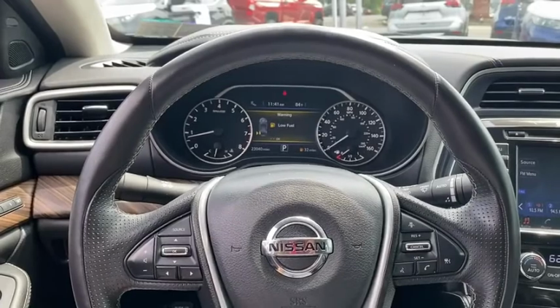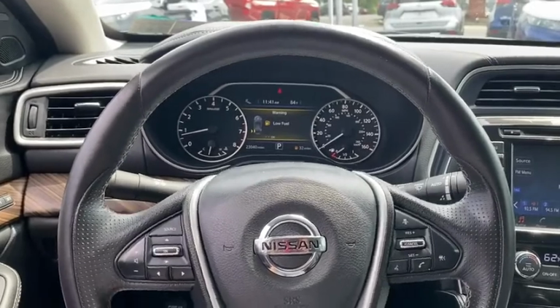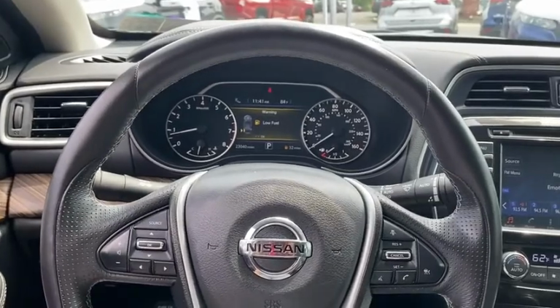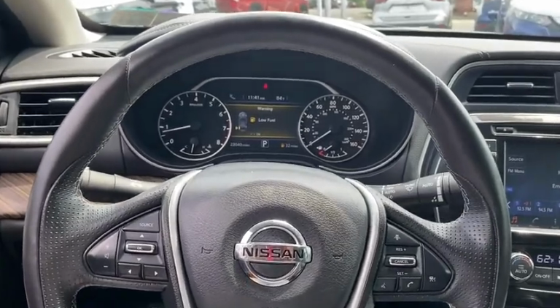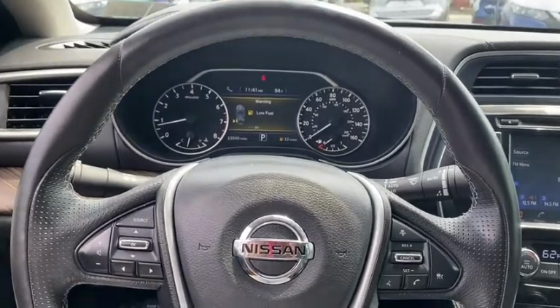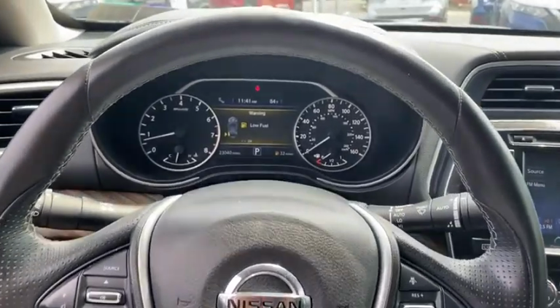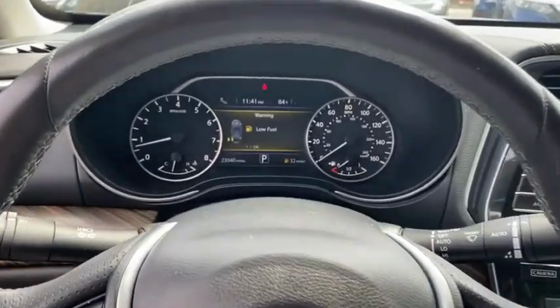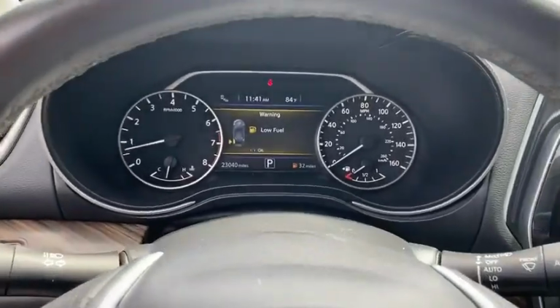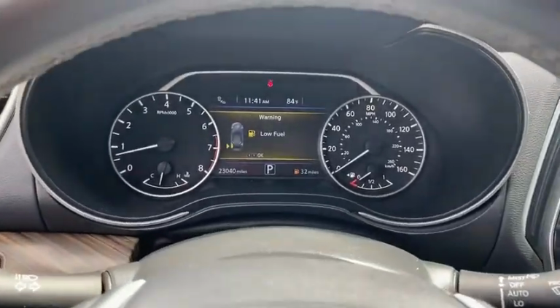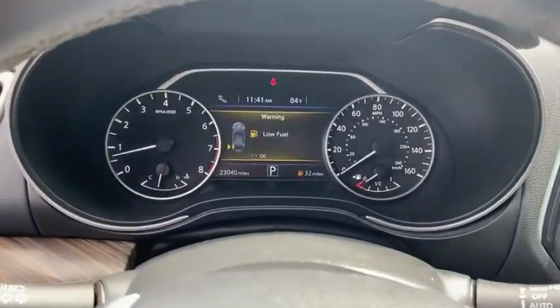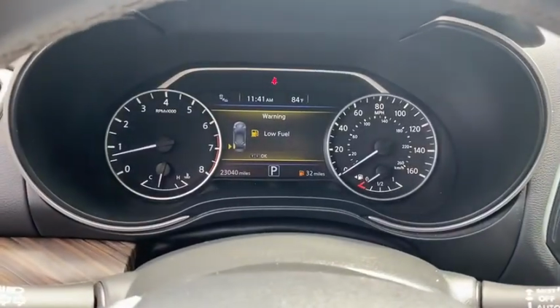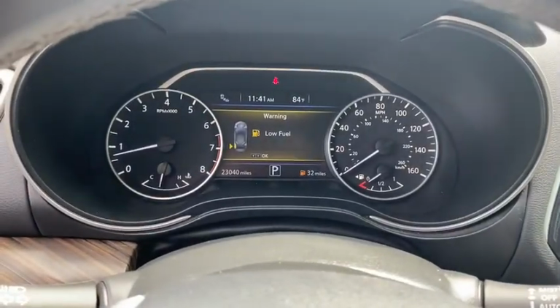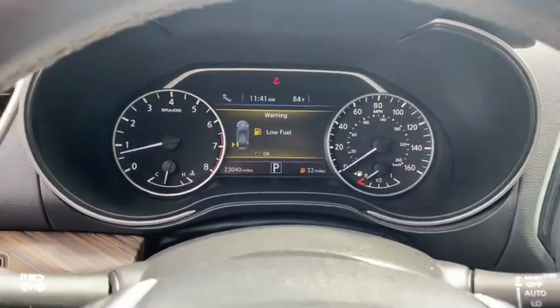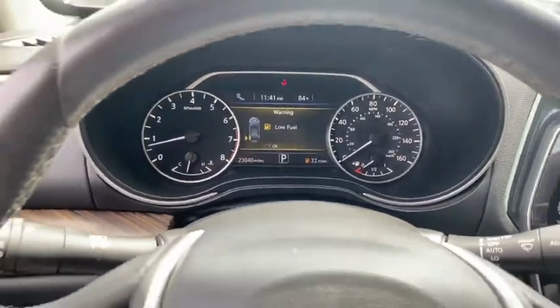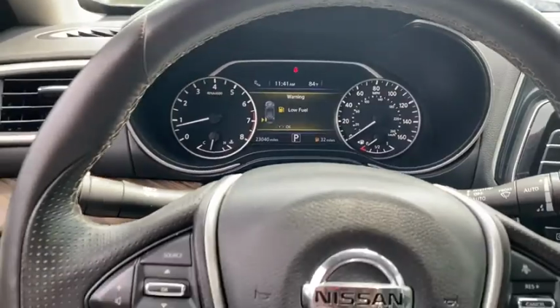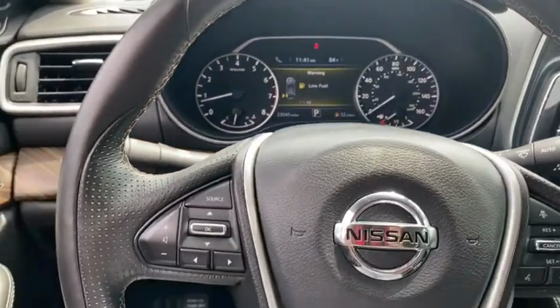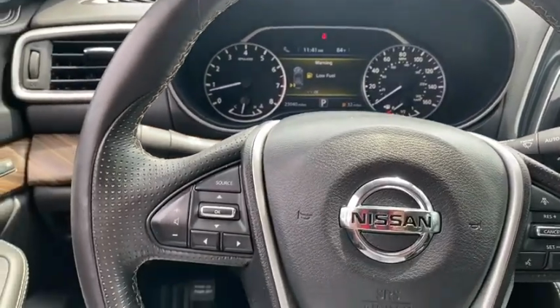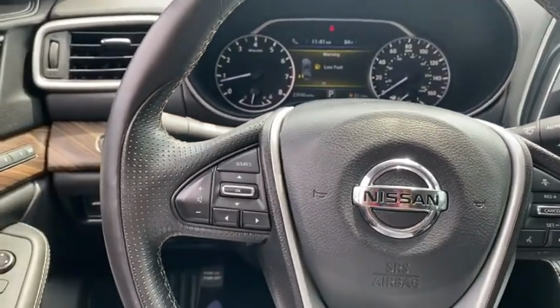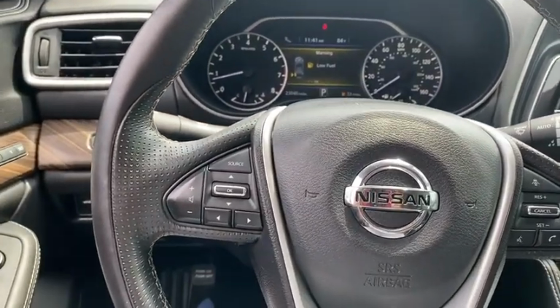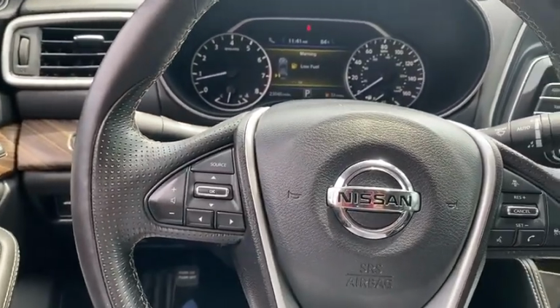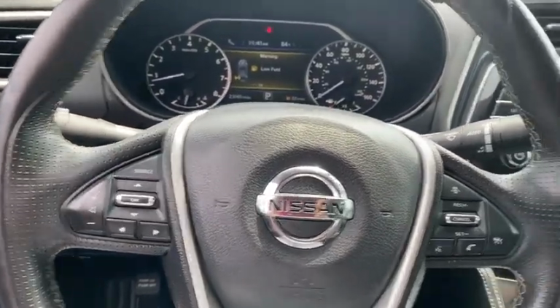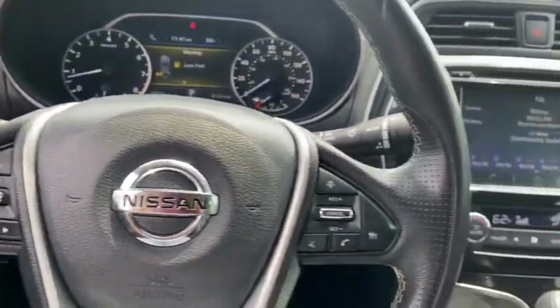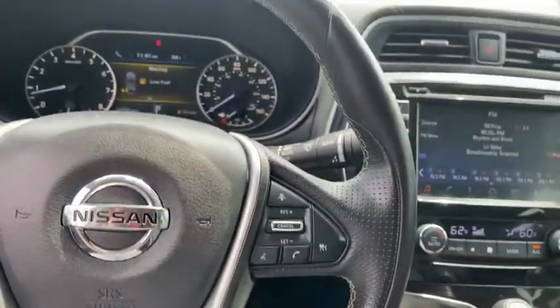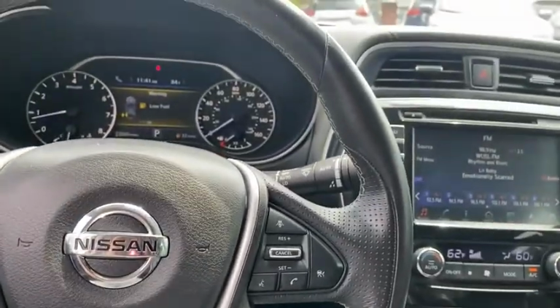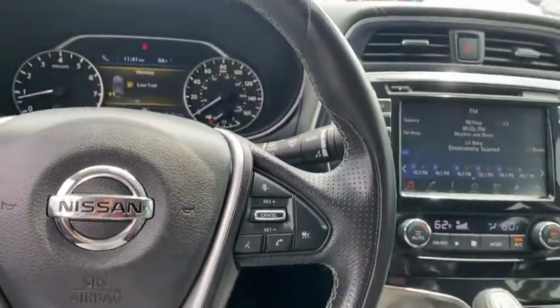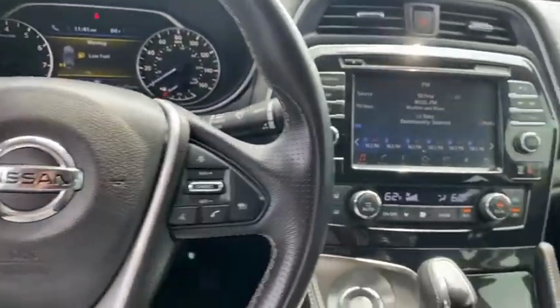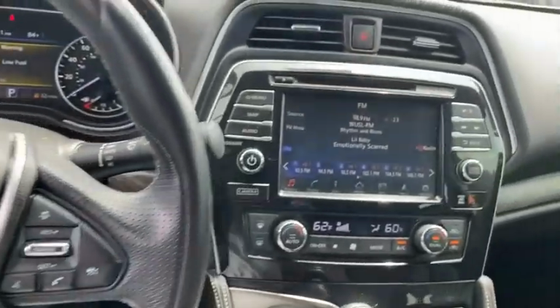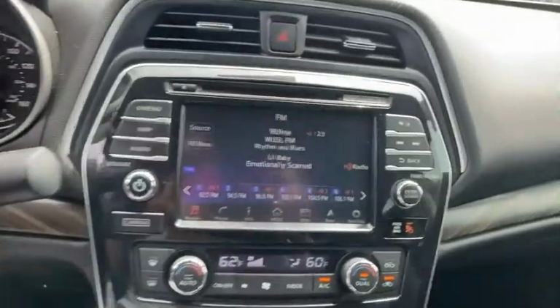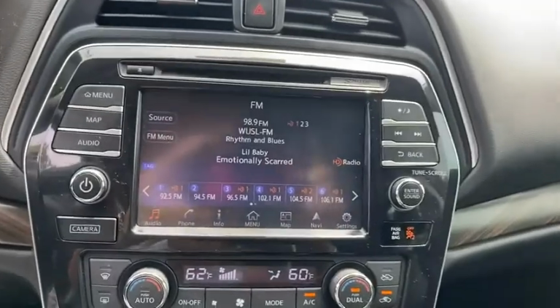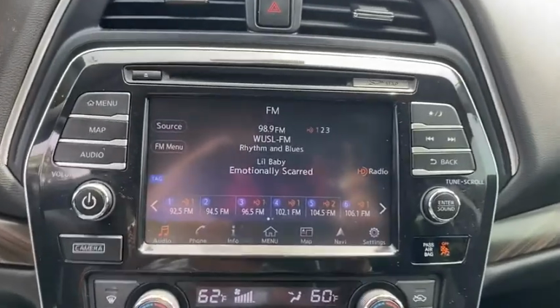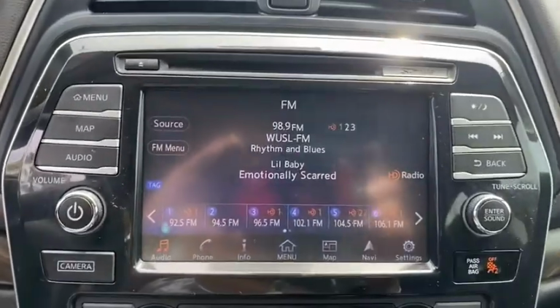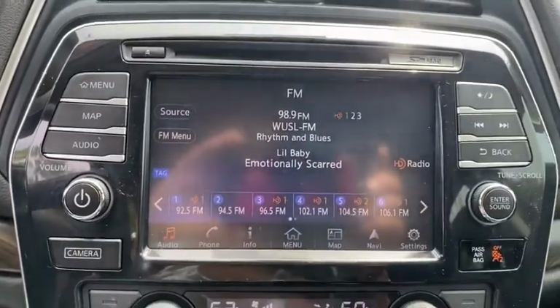Bluetooth. Leather-wrapped steering wheel. Adjustable steering wheel. Power steering. Keyless start. Aluminum wheels. Cruise control. Four-wheel disc brakes. Auto-dimming rearview mirror. AM-FM stereo radio.